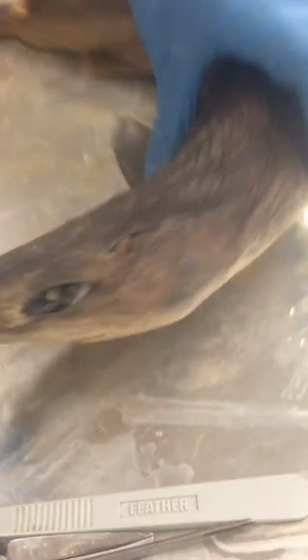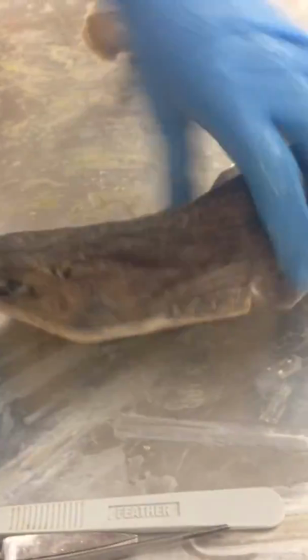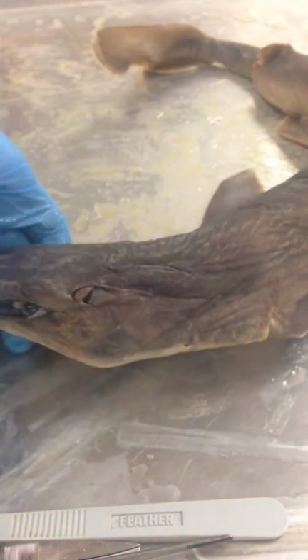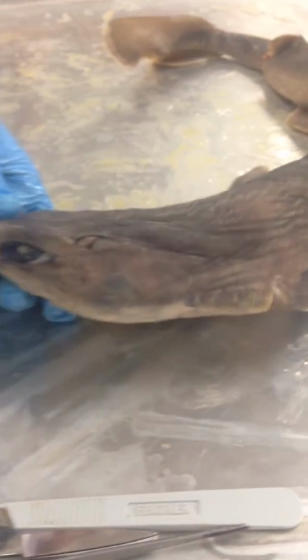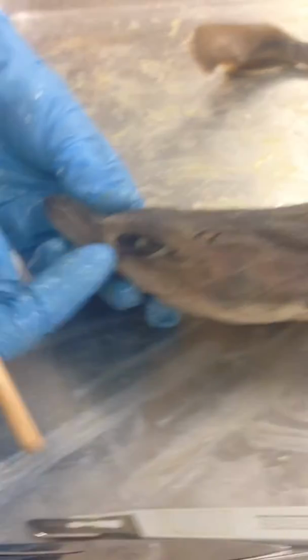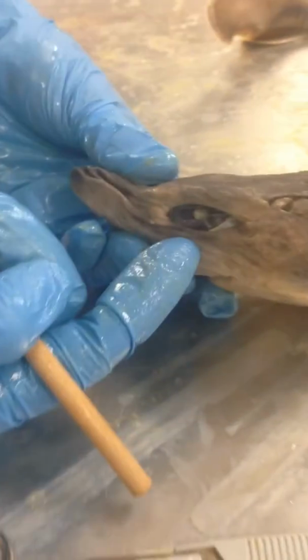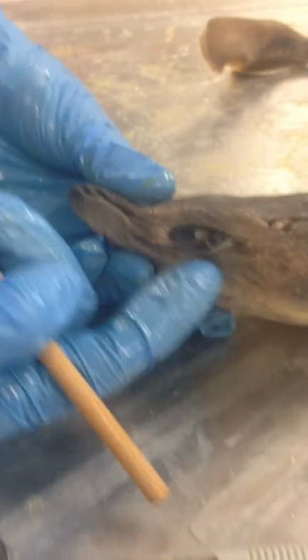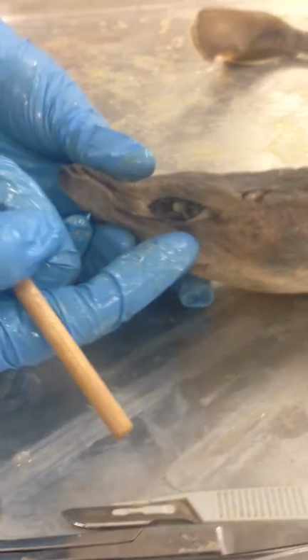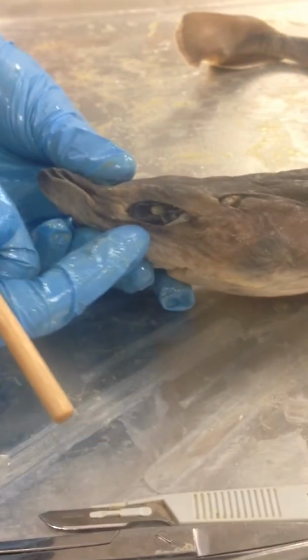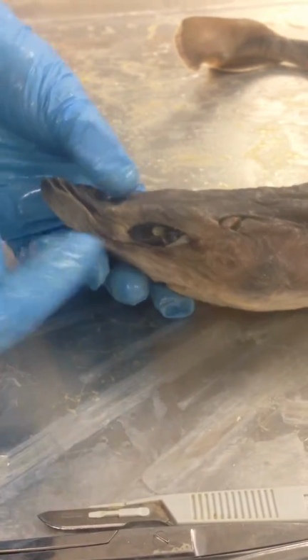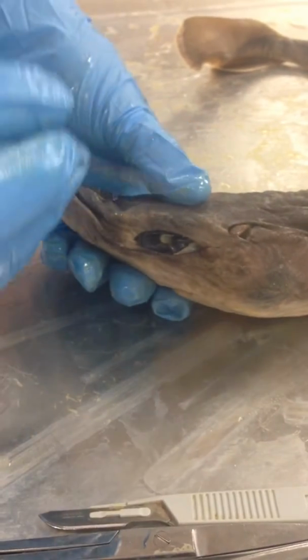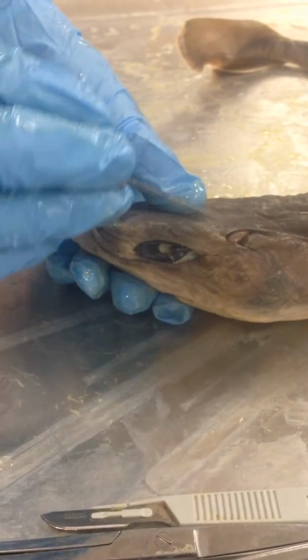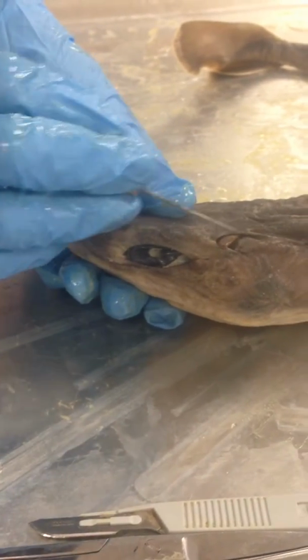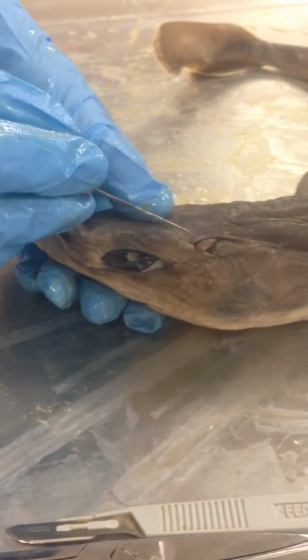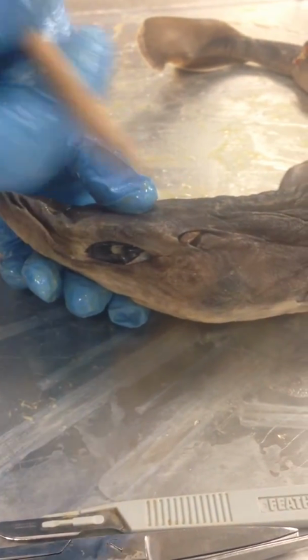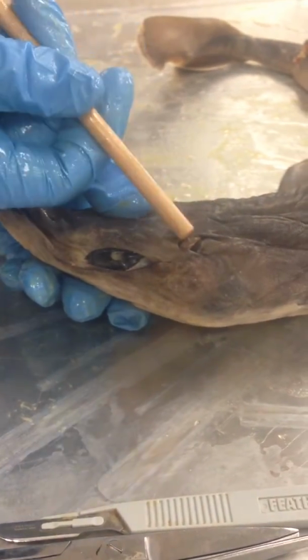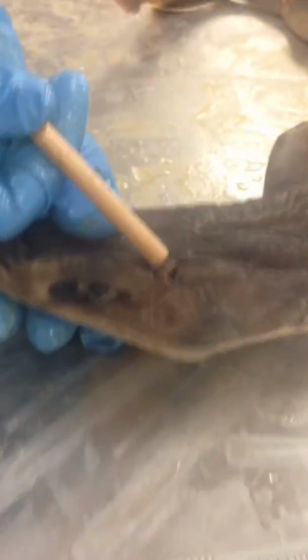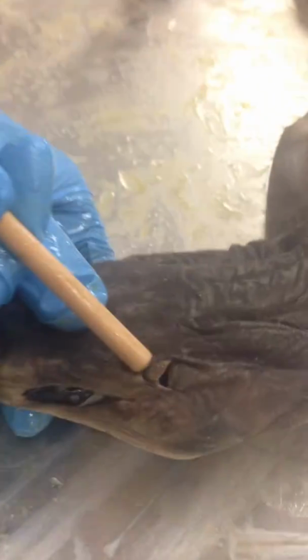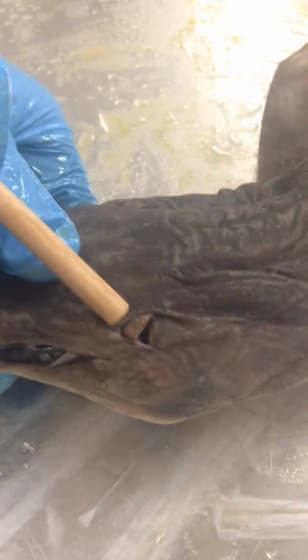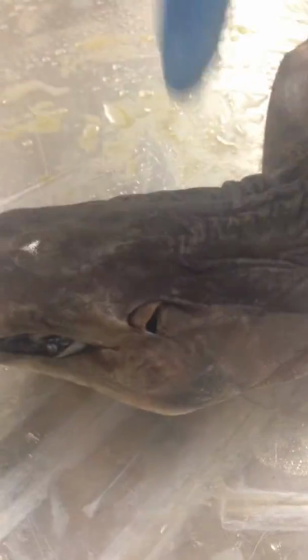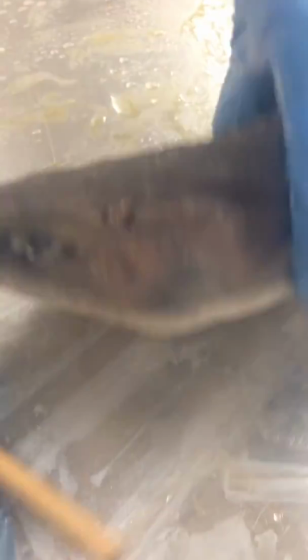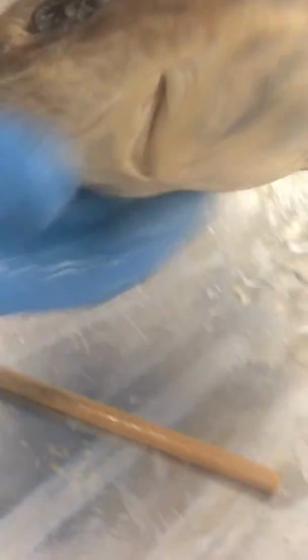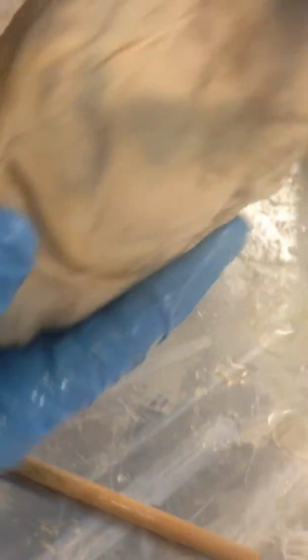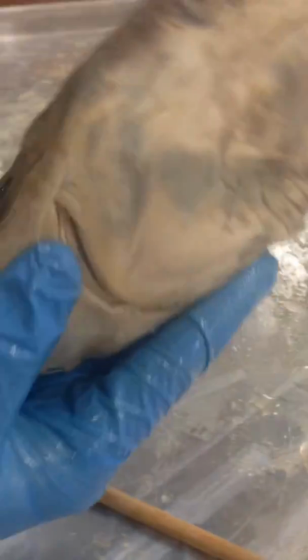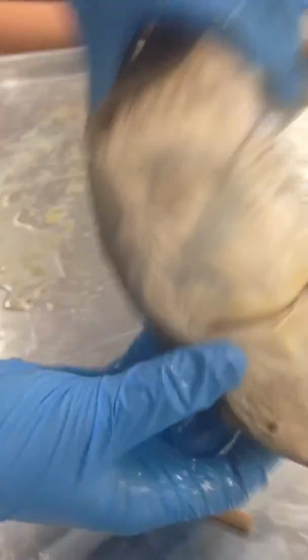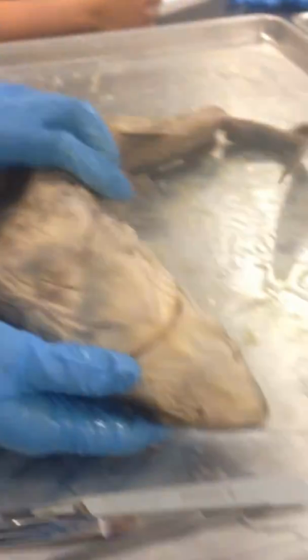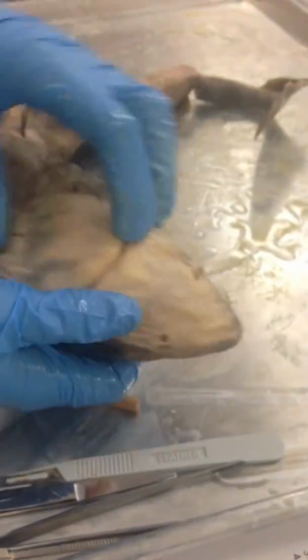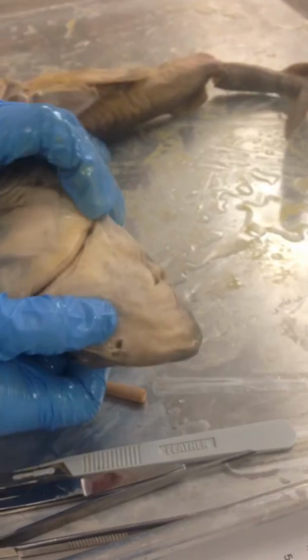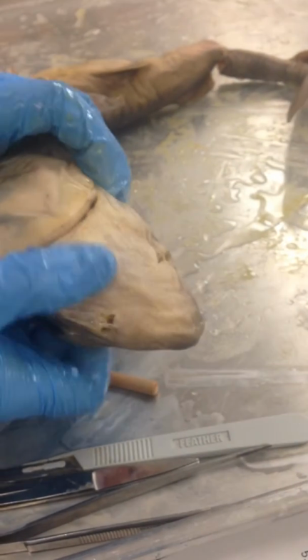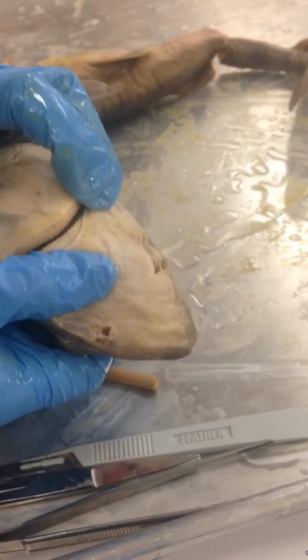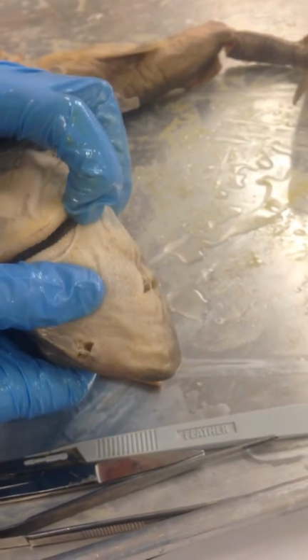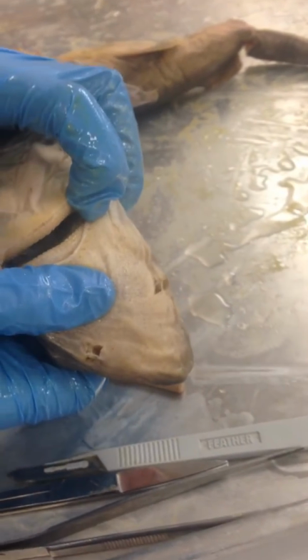If you look at the side view, here is the eye of the dogfish shark, and just above that is the spiracle right in this area. On the bottom part is the mouth and the teeth.